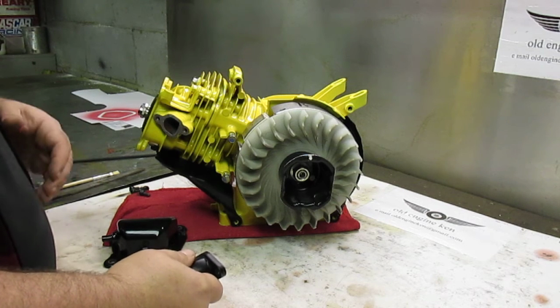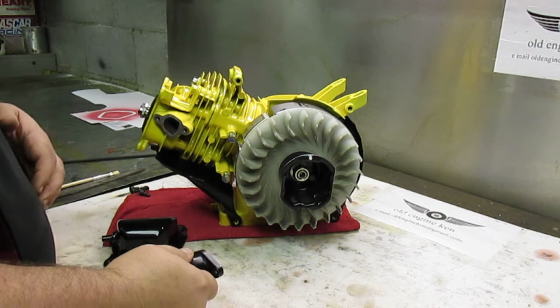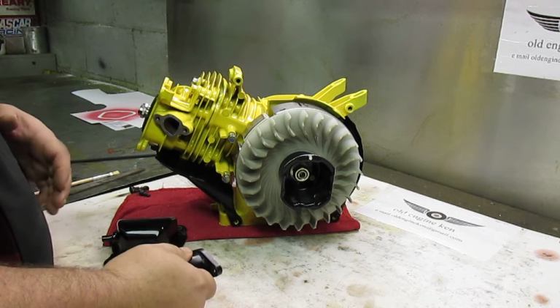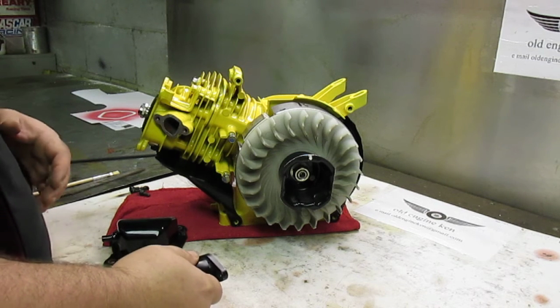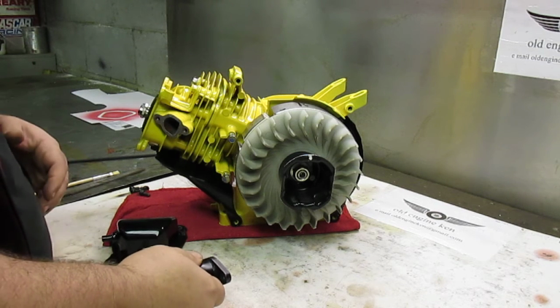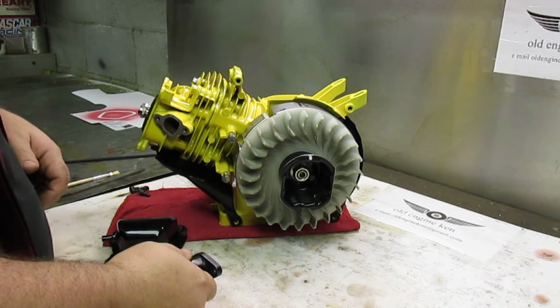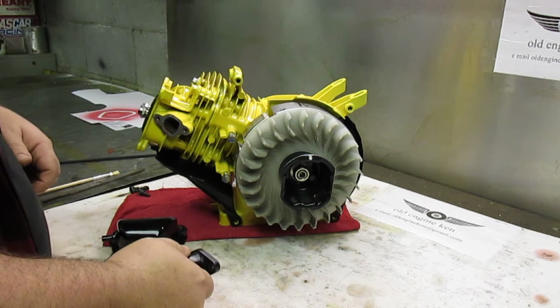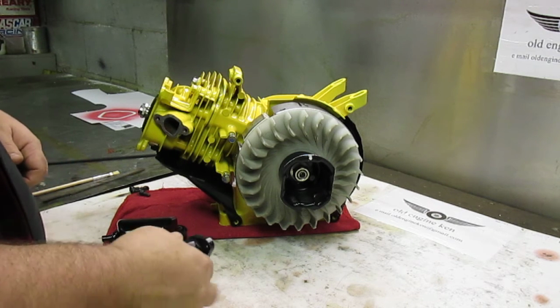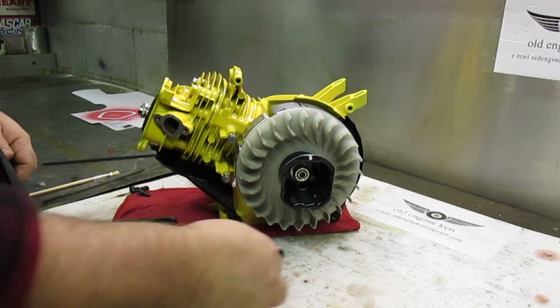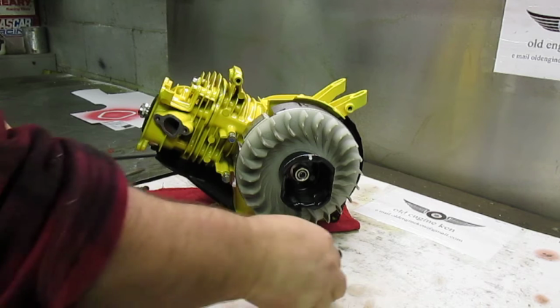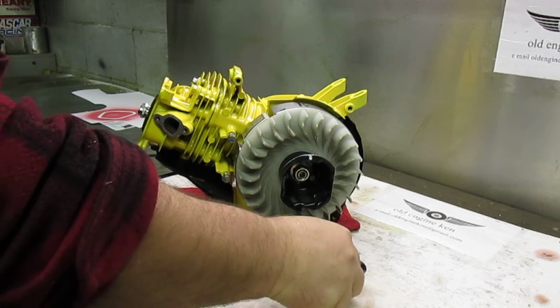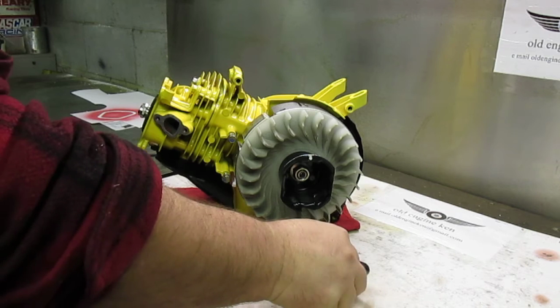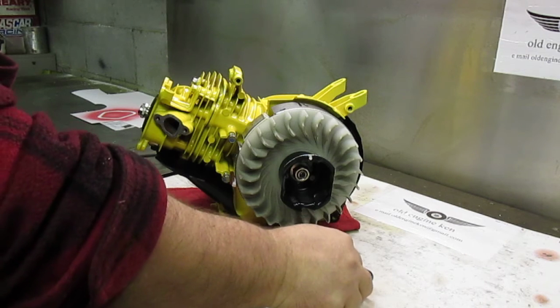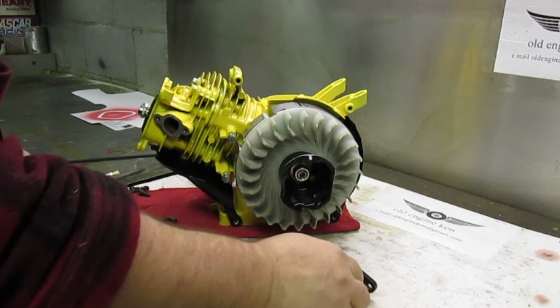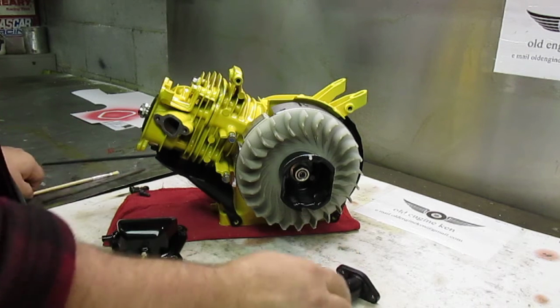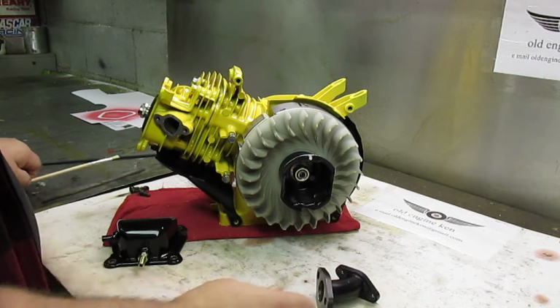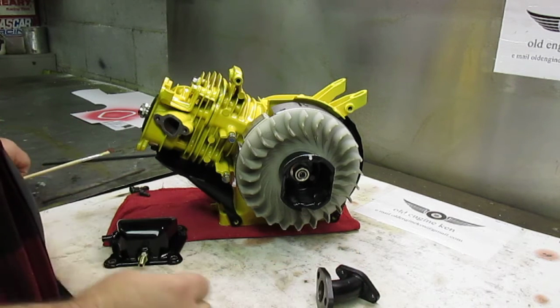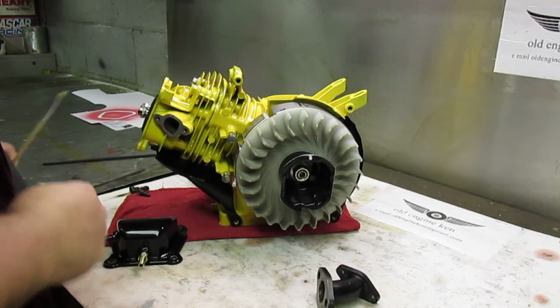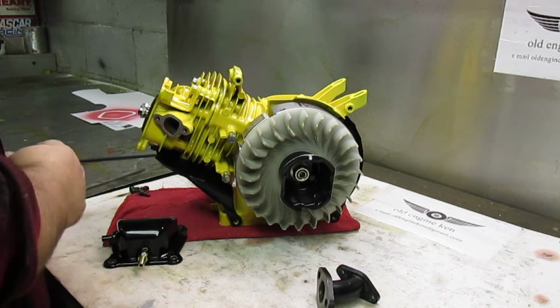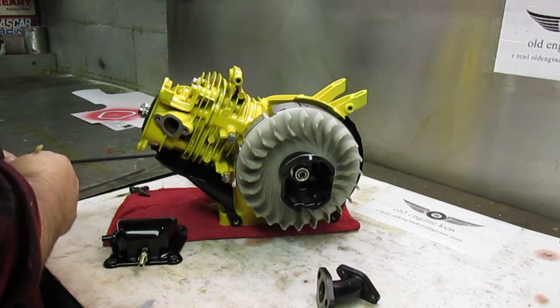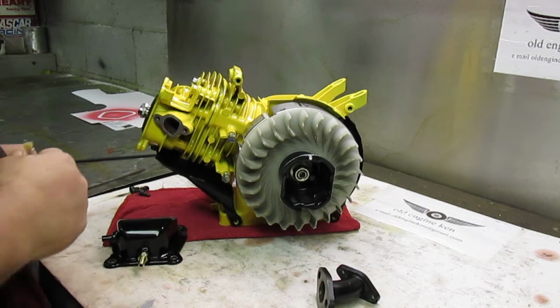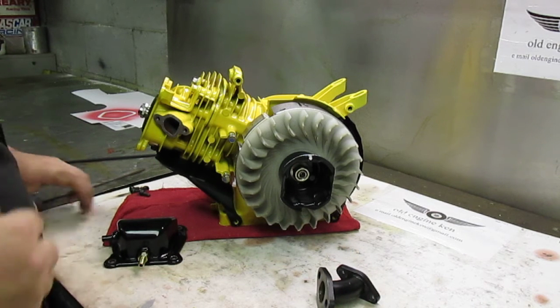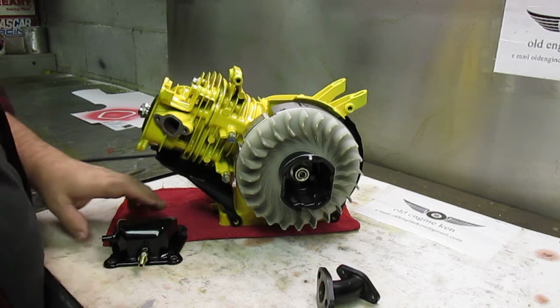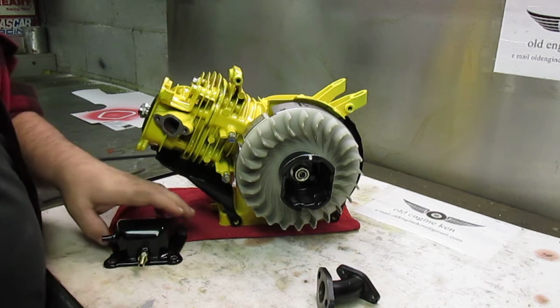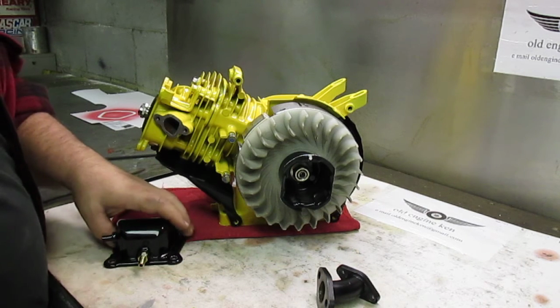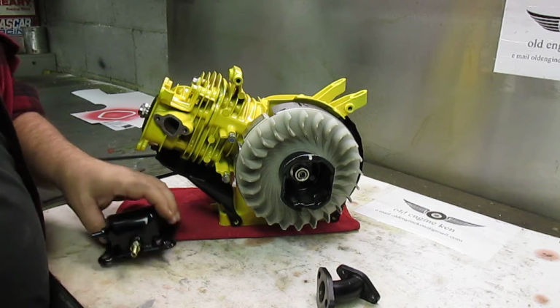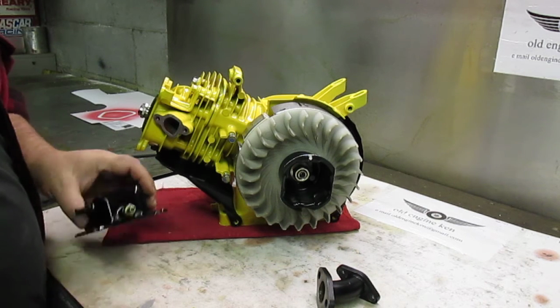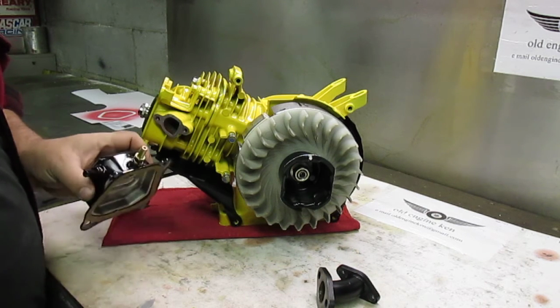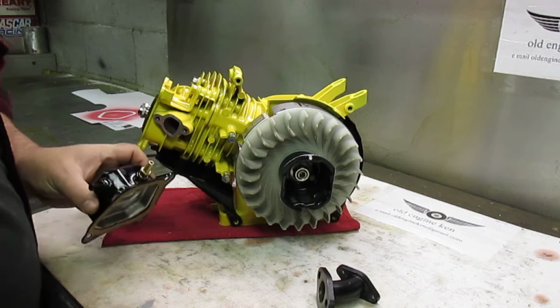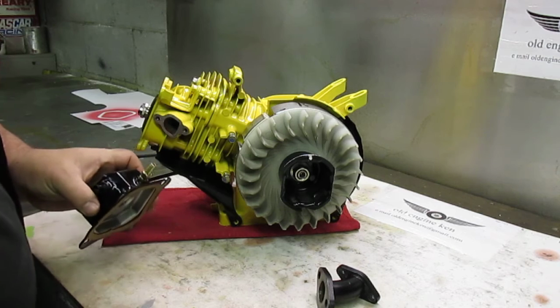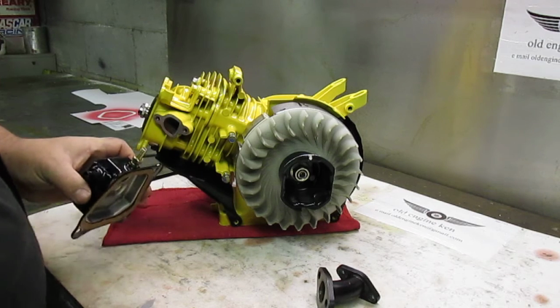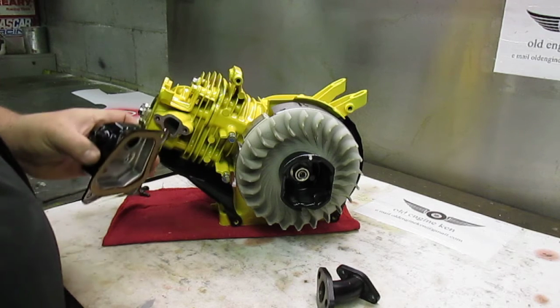Guys, don't use silicone on this. Another question that was emailed to me was about the valve cover — where do I put my pulse fitting for my fuel pump?